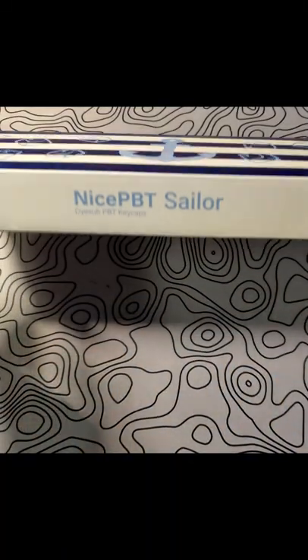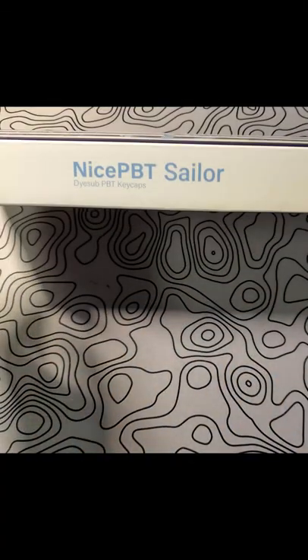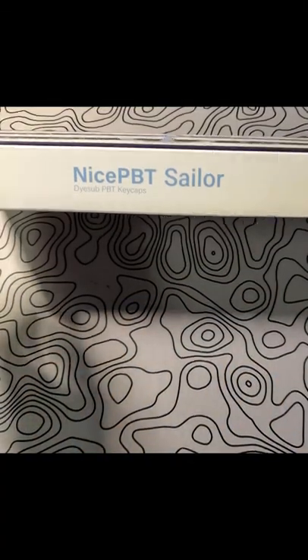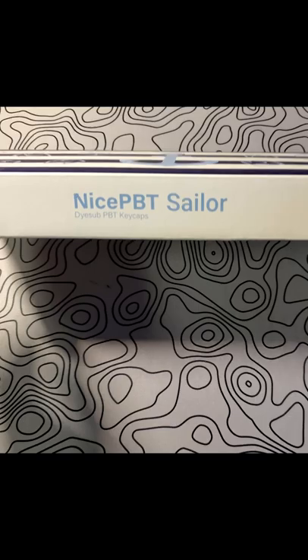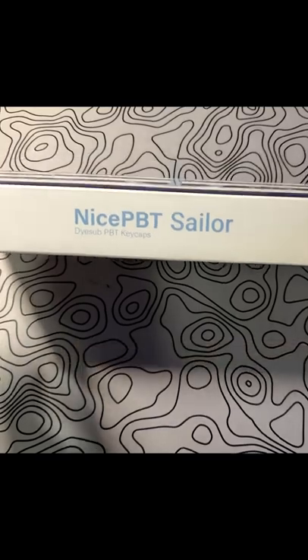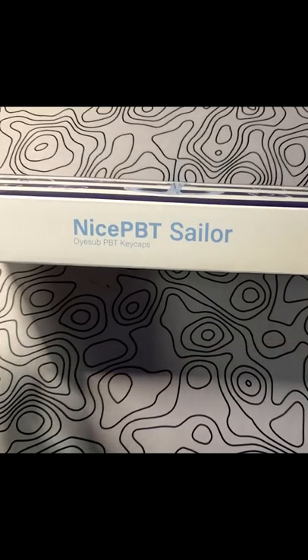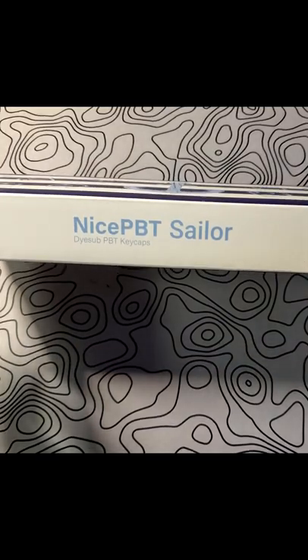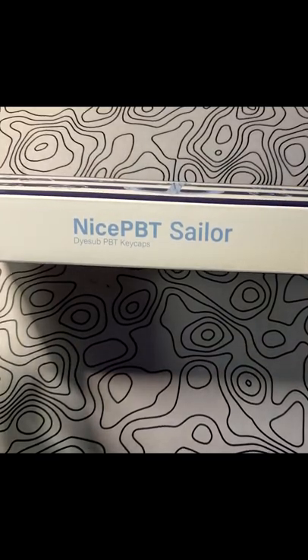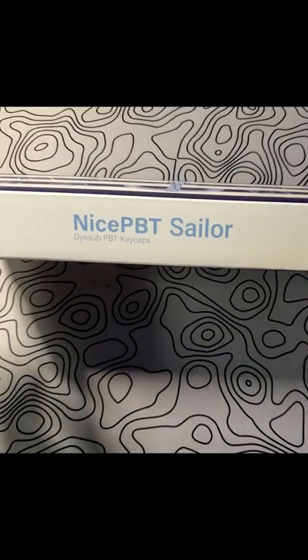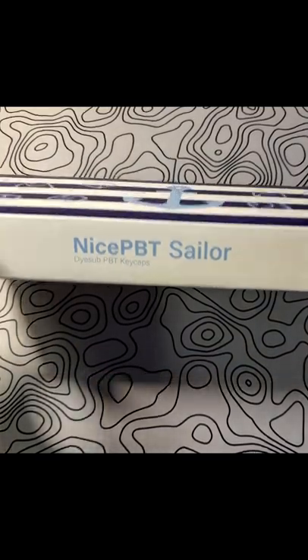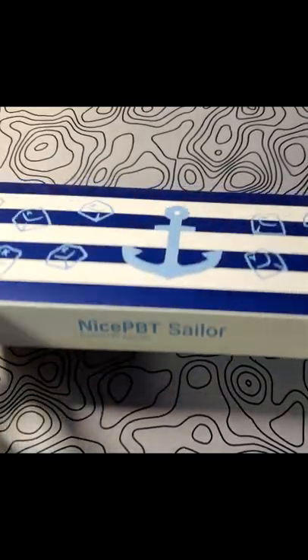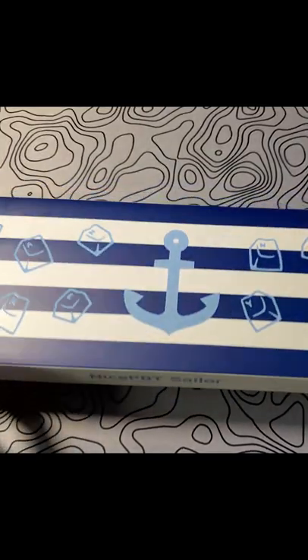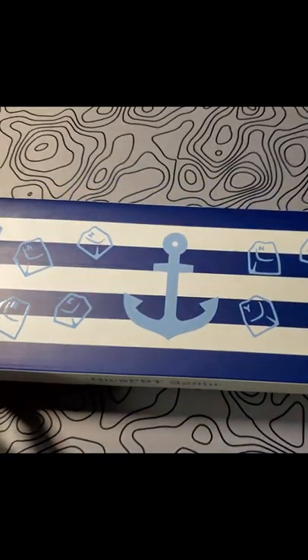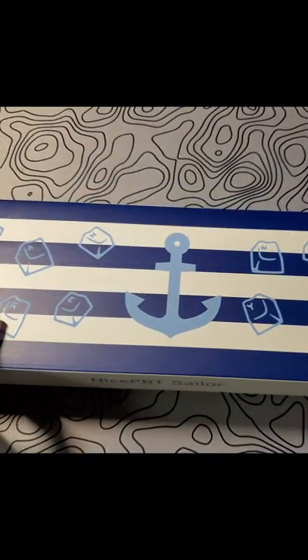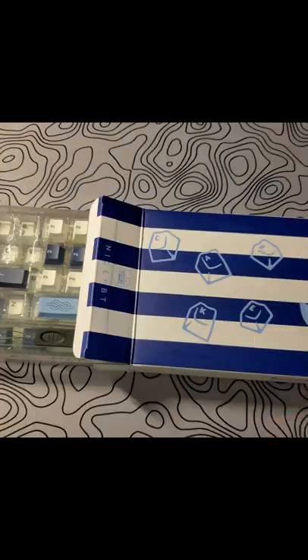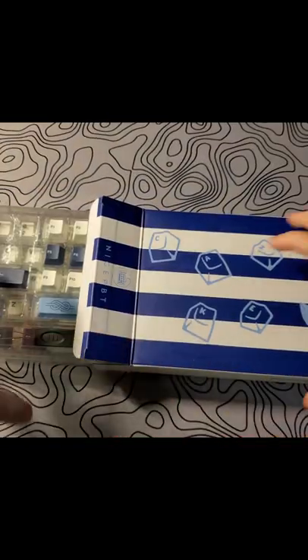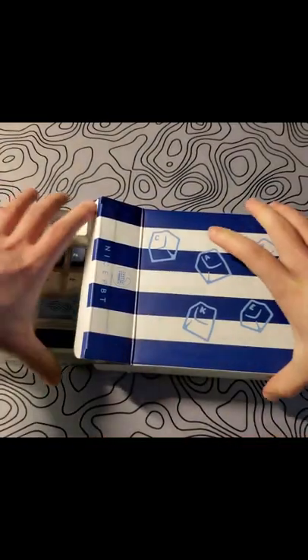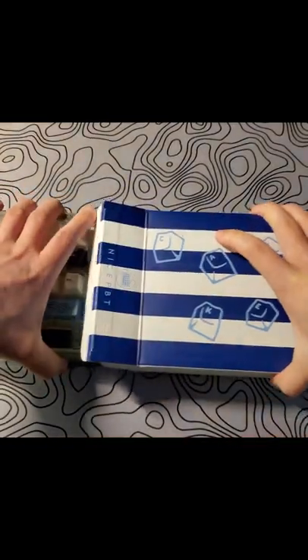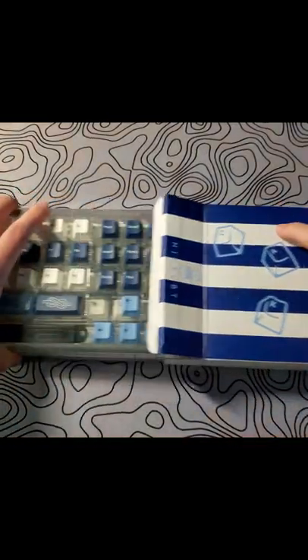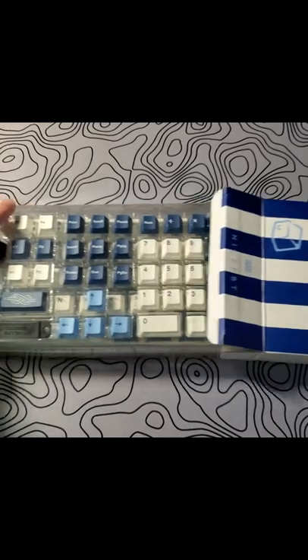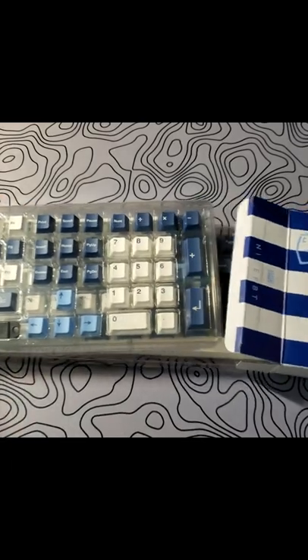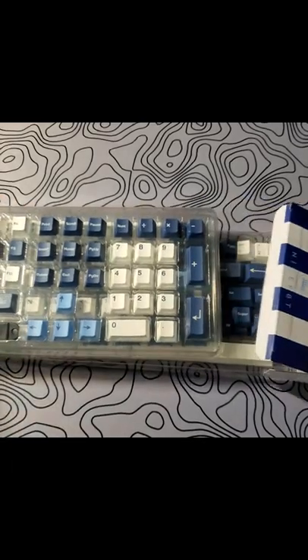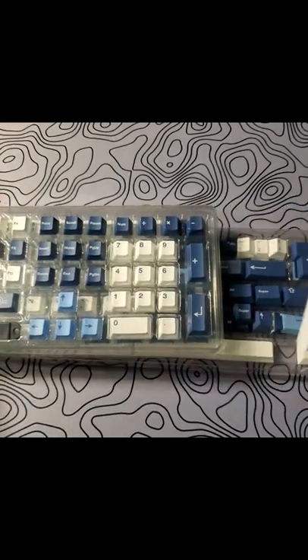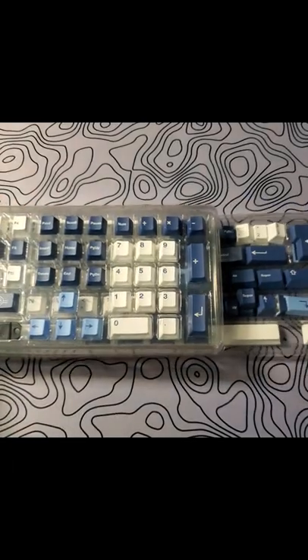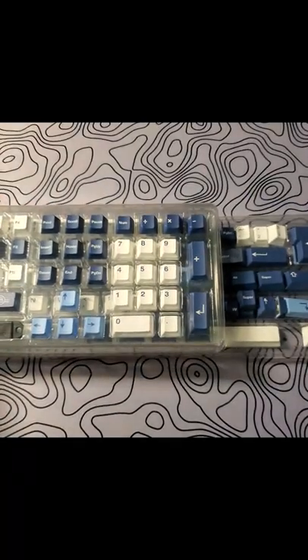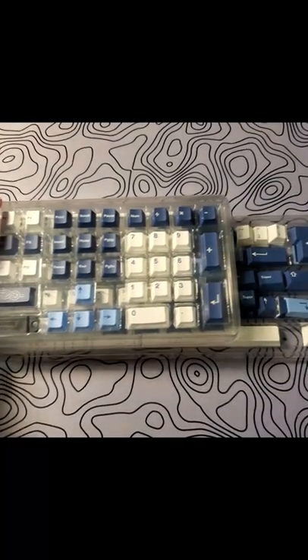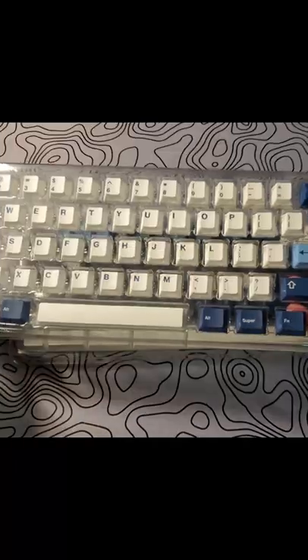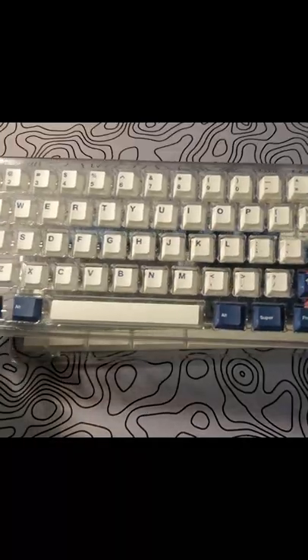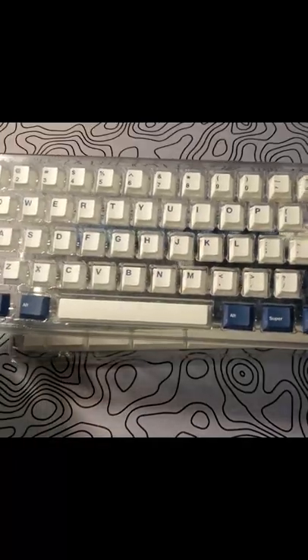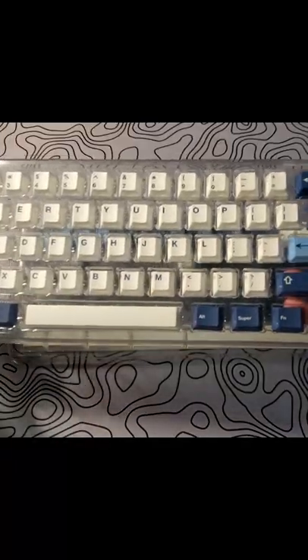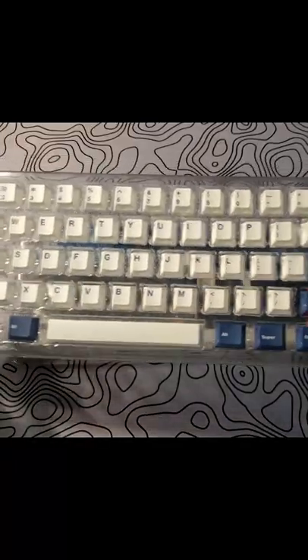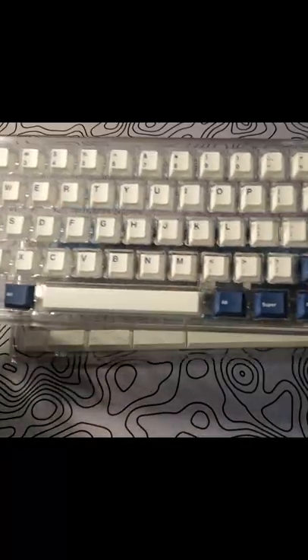The keycaps also come with some light blue accent caps to add some contrast. The set is cherry profile, but the keys are not very textured — they're pretty smooth. These are Dye-sub PBT.